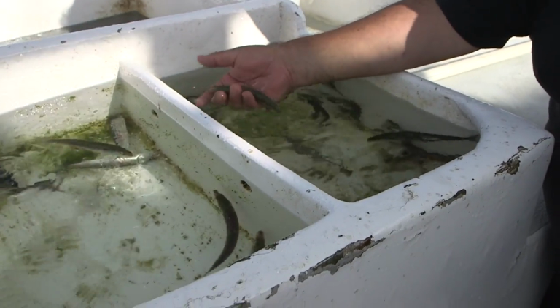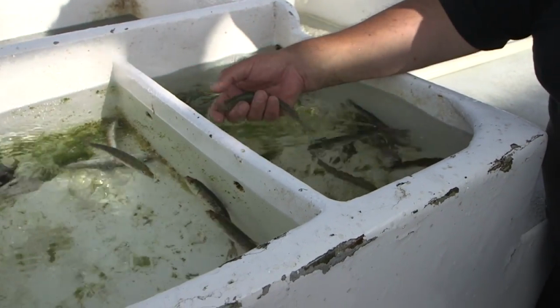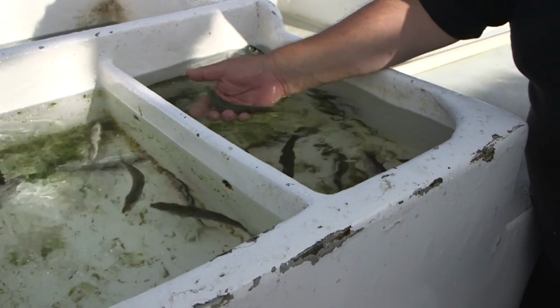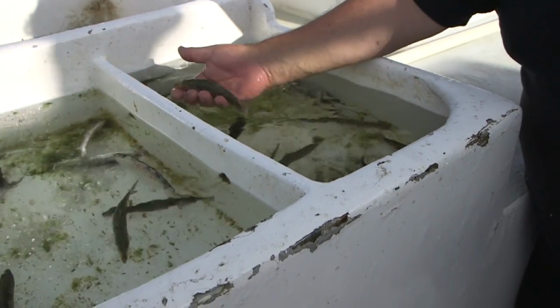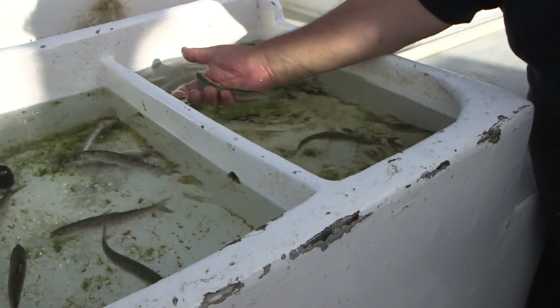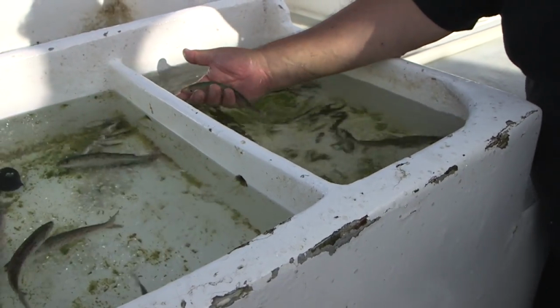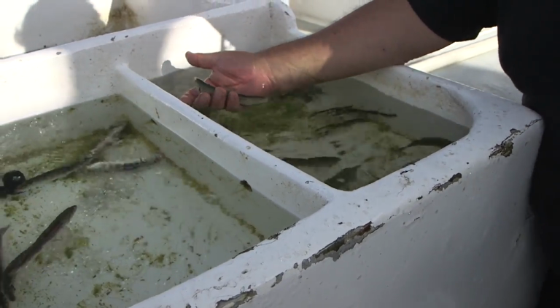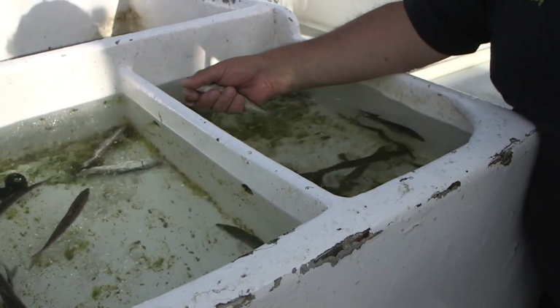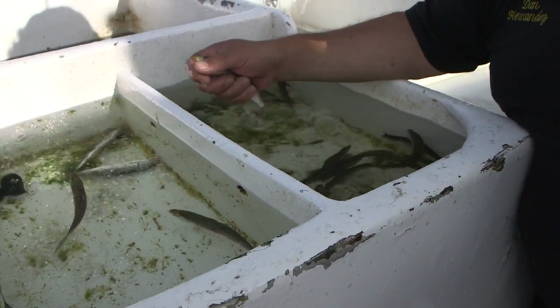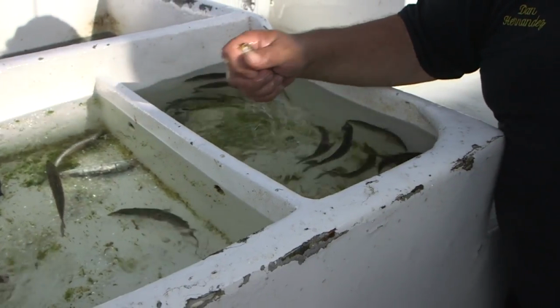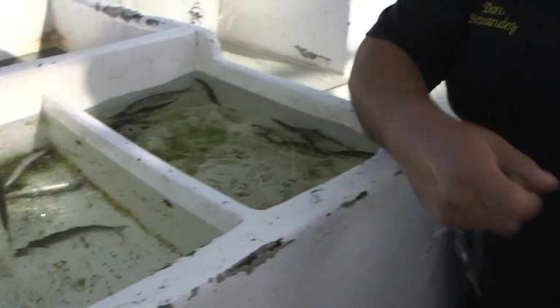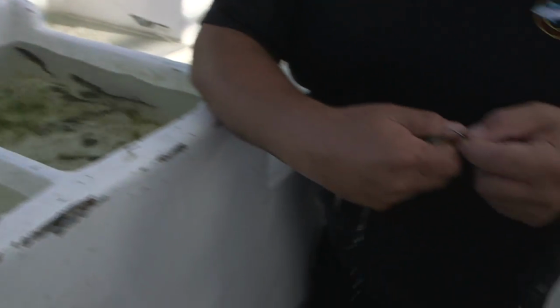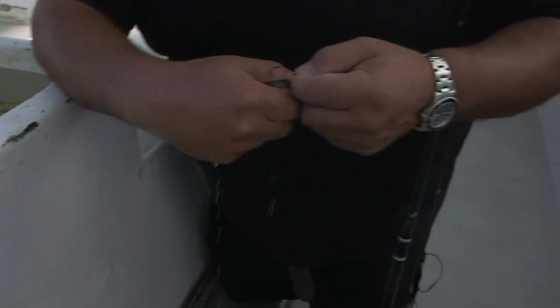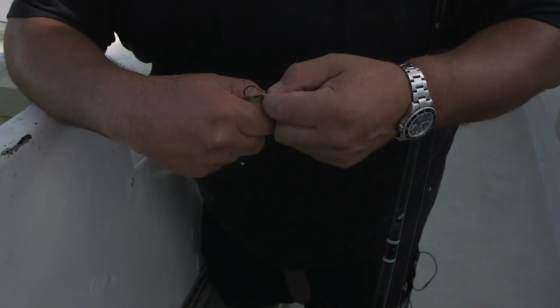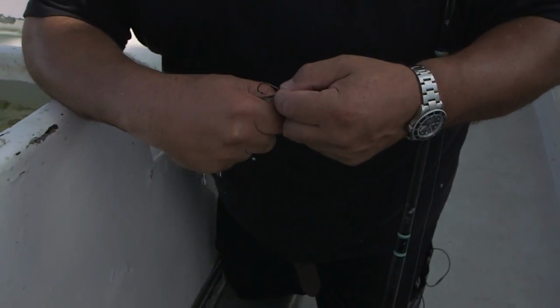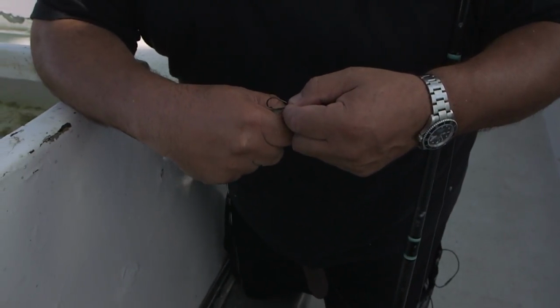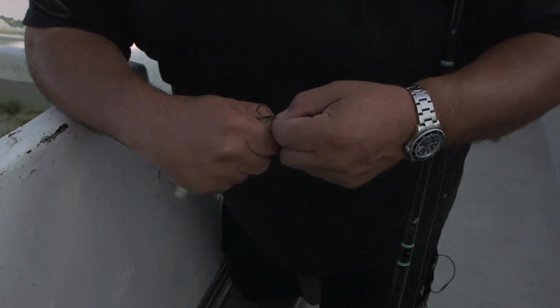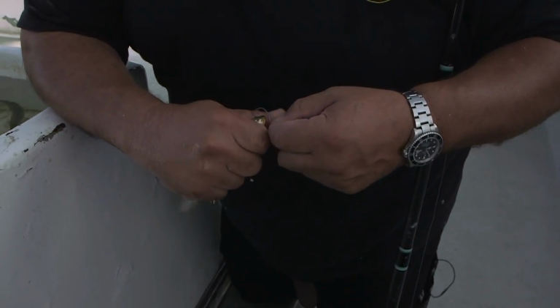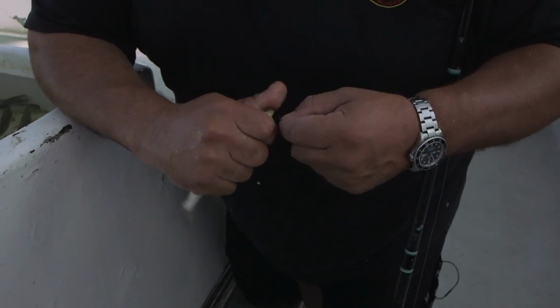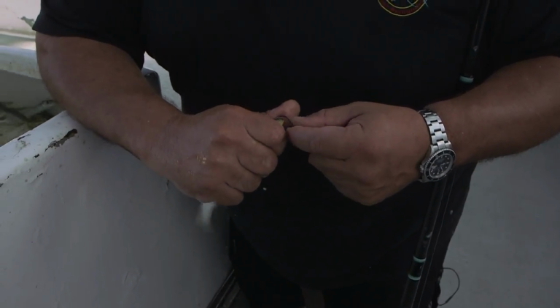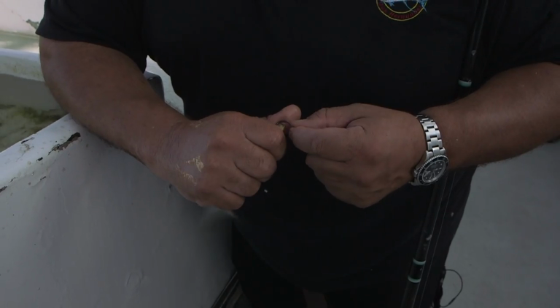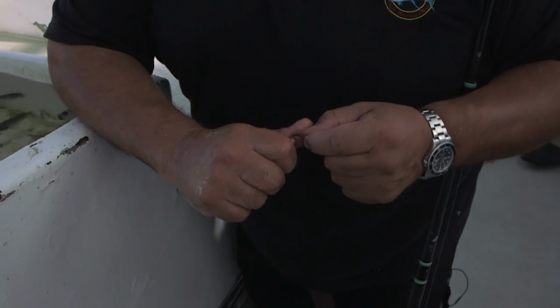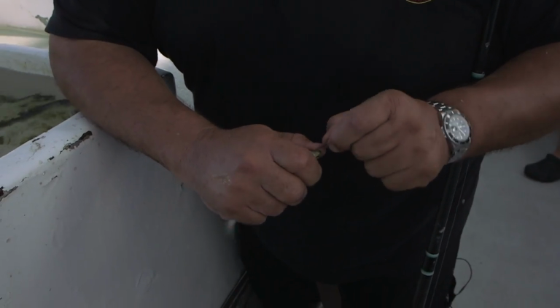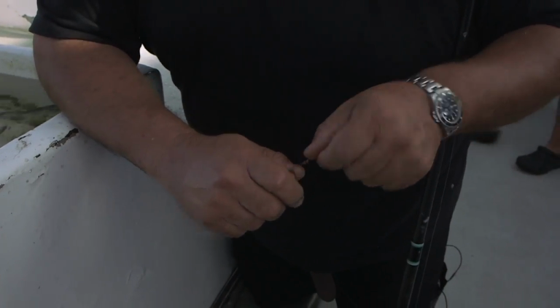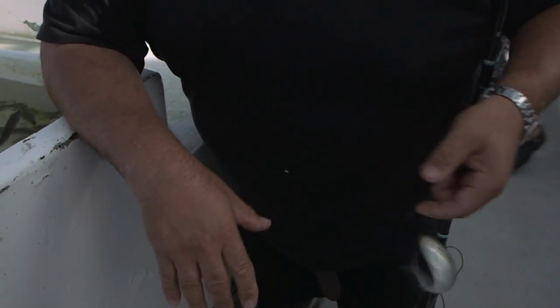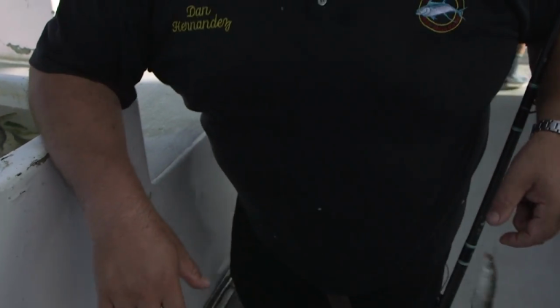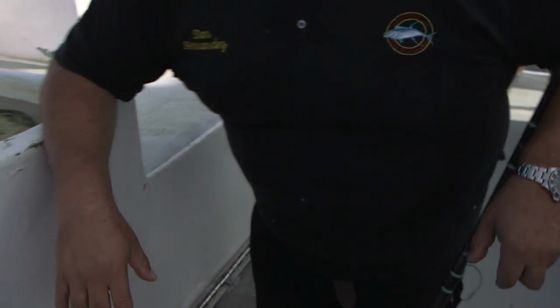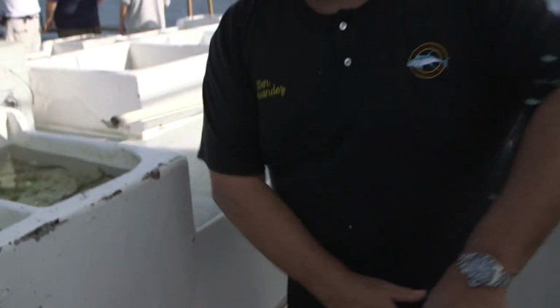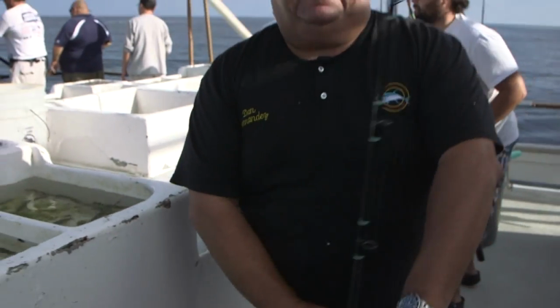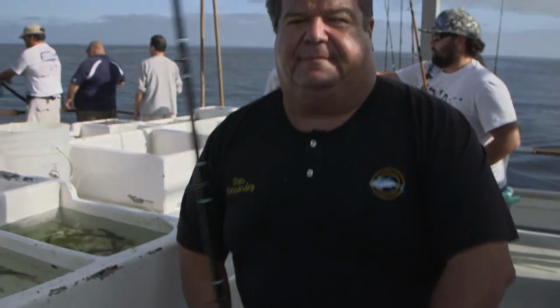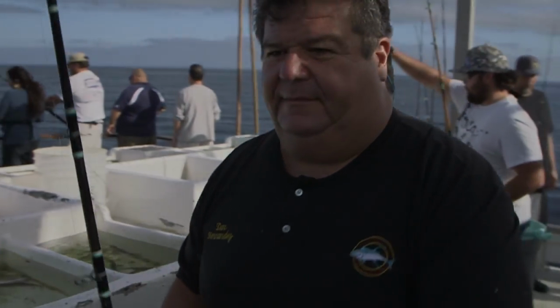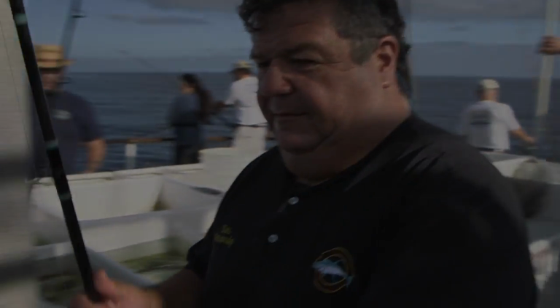I'm just going to slightly slide my hand underneath it, pick it up, and pin it on. Now I just walk to the rail and go ahead and fish.